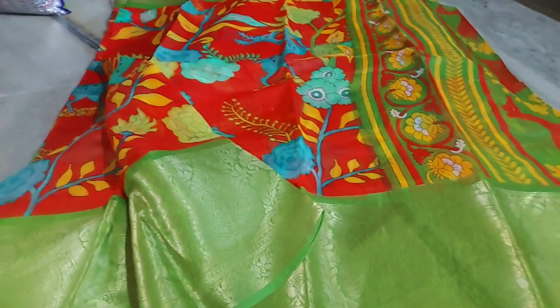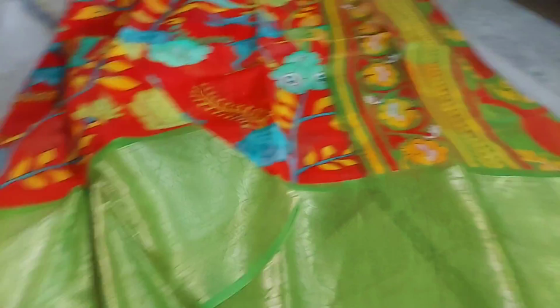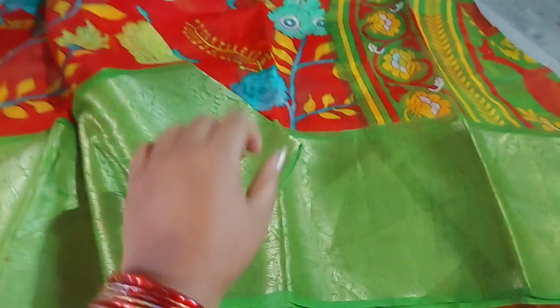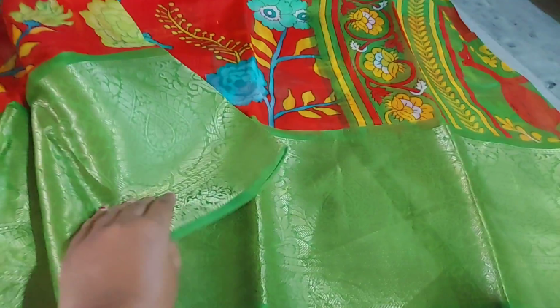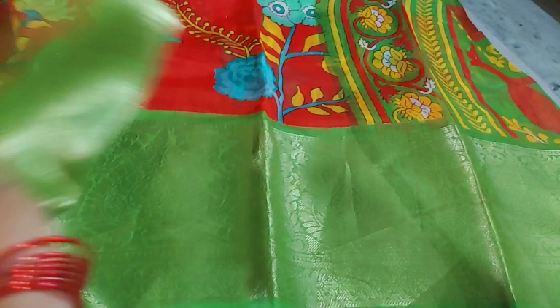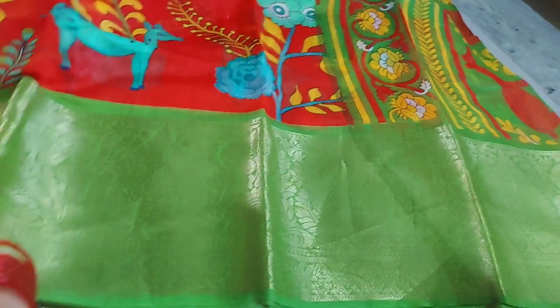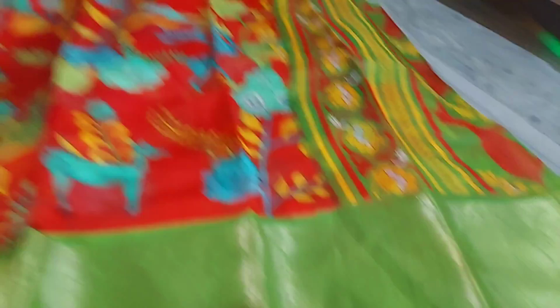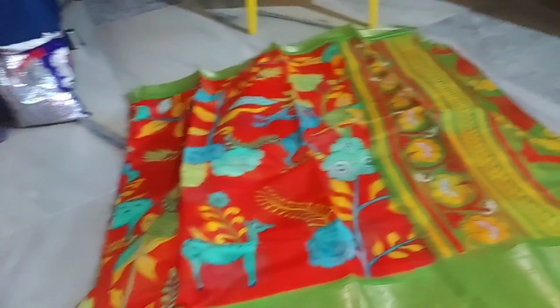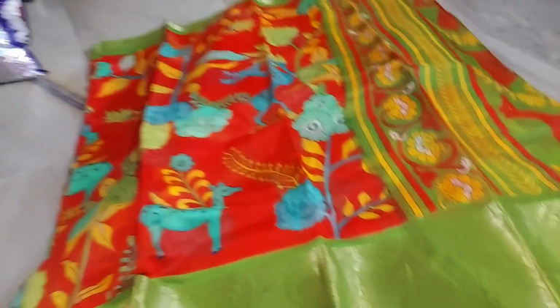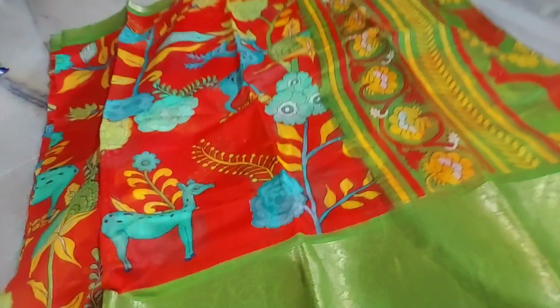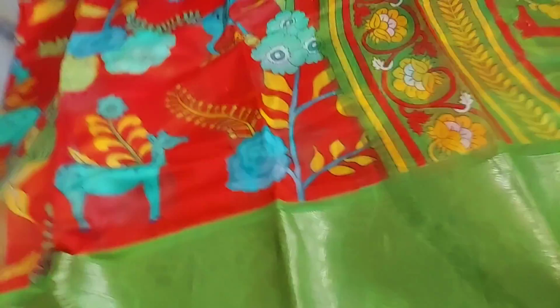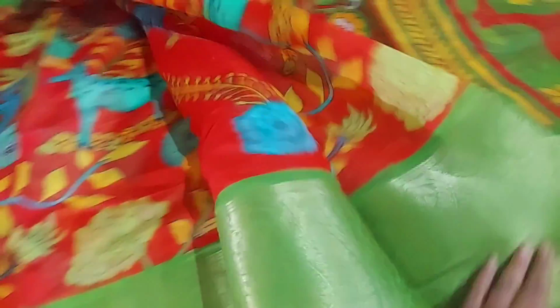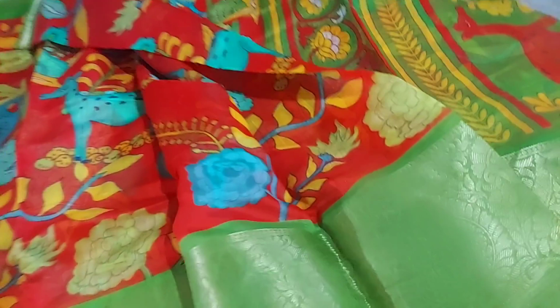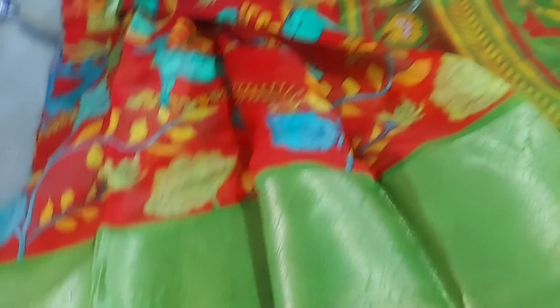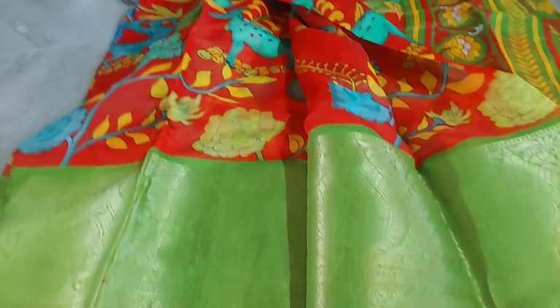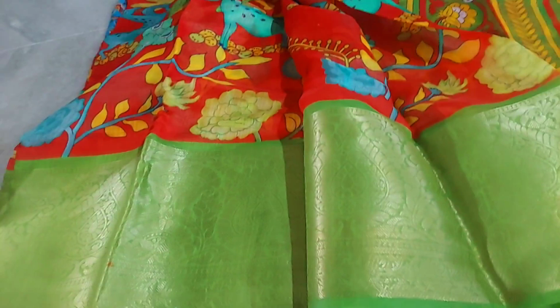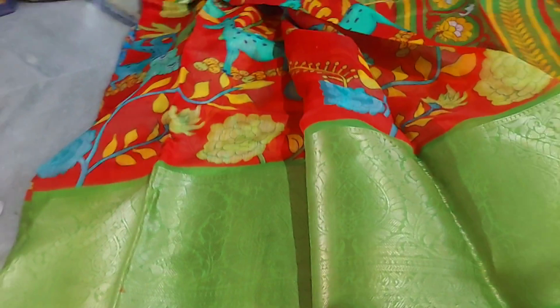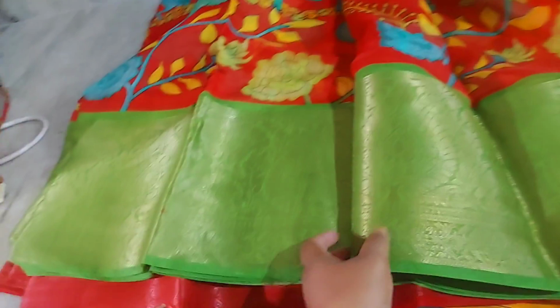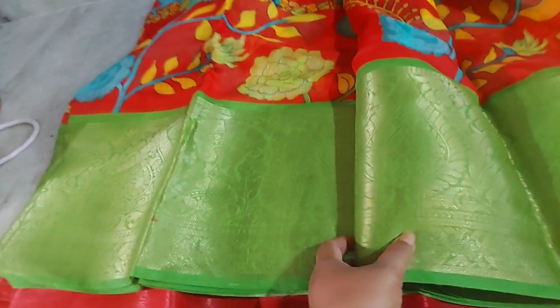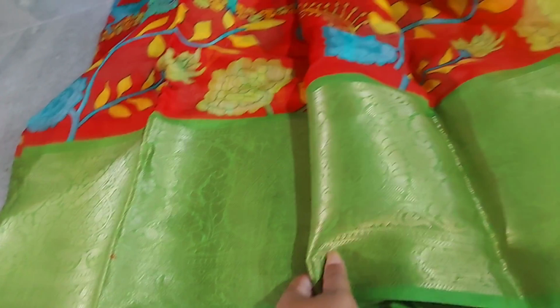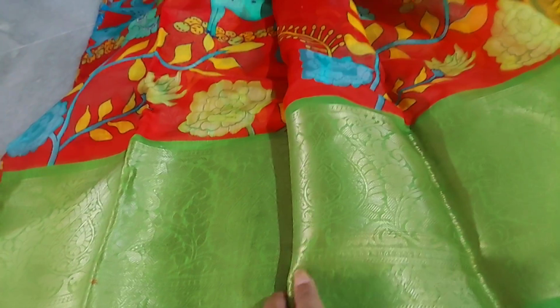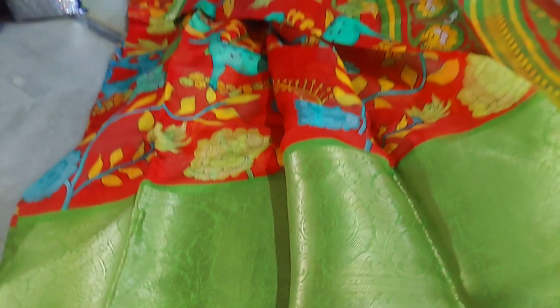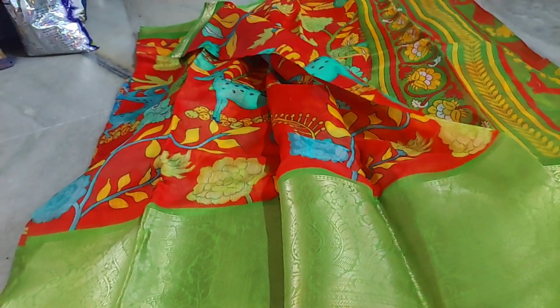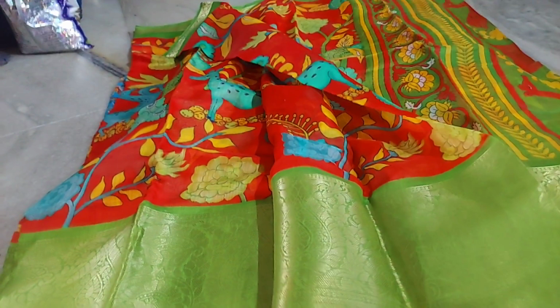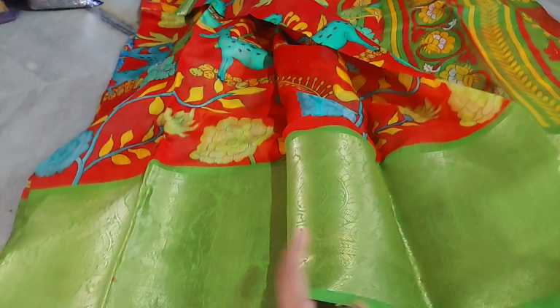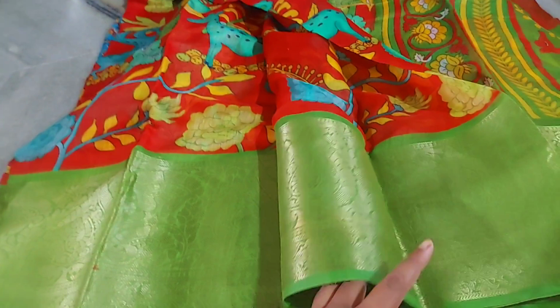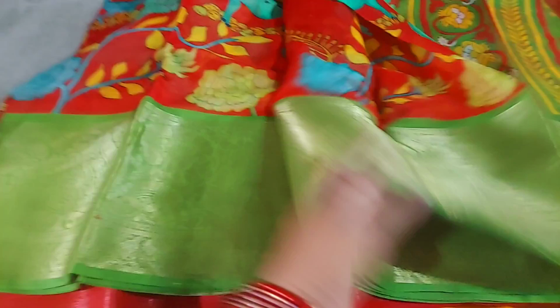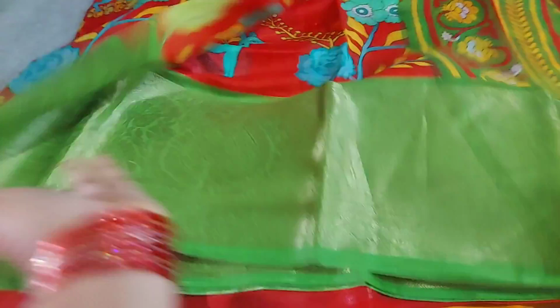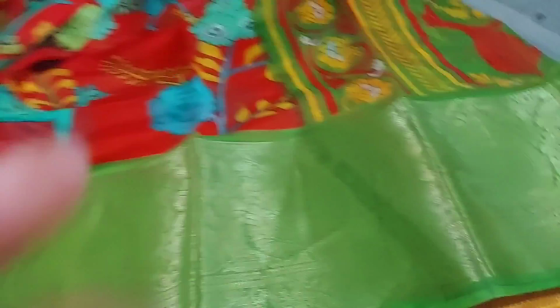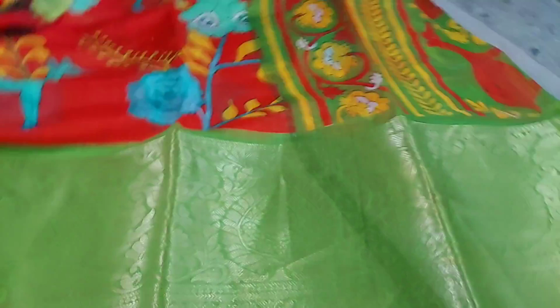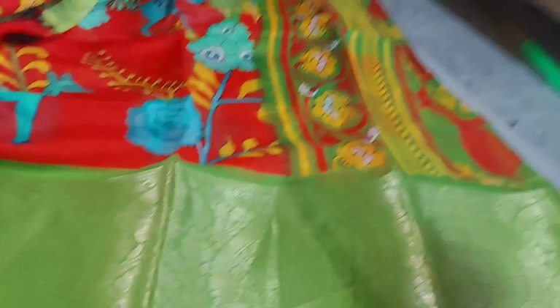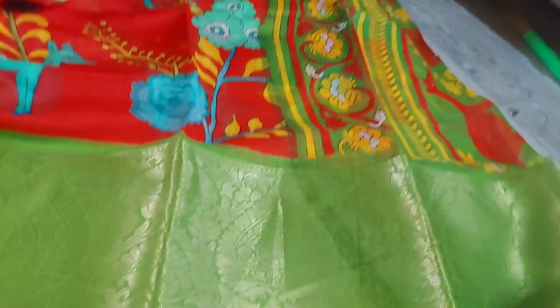This is the same thing — it's a jungle design, it's a red and green combination, it's a super blouse. I've also got a blue blouse.